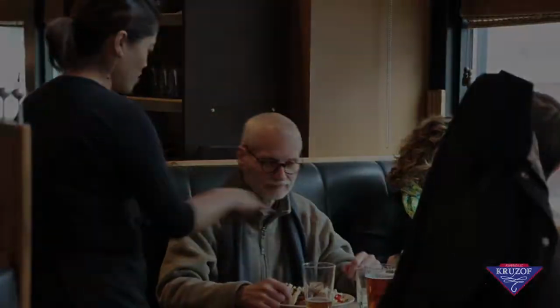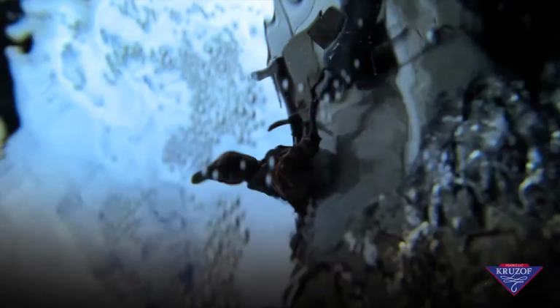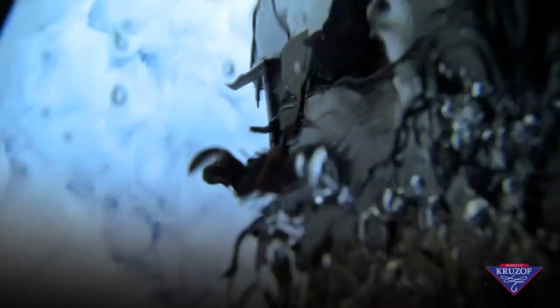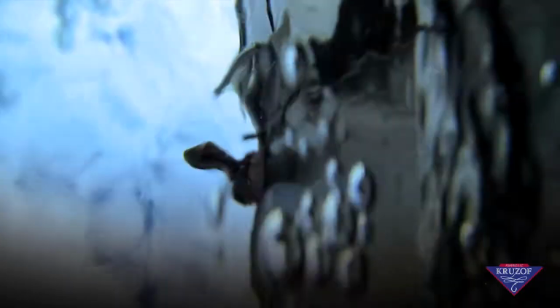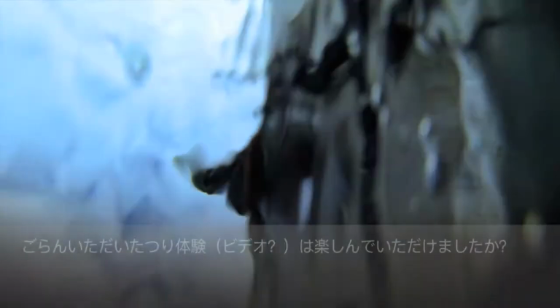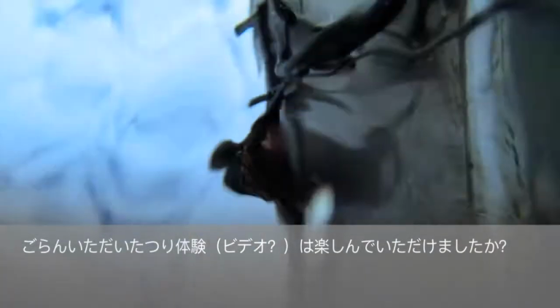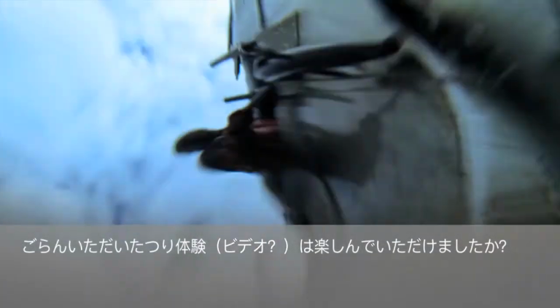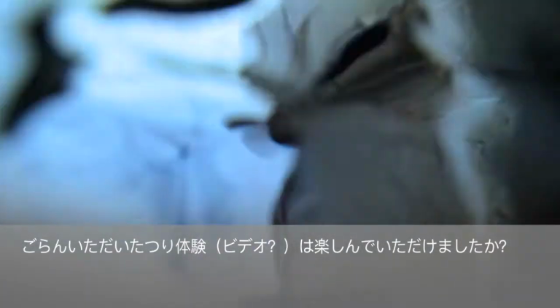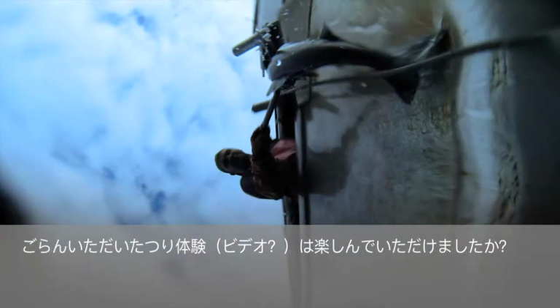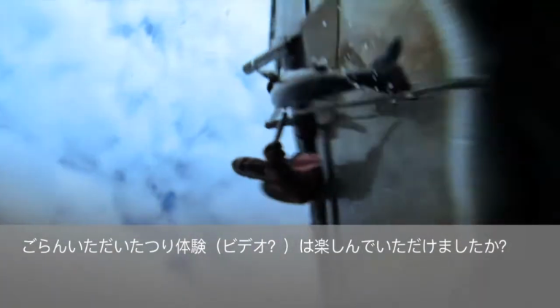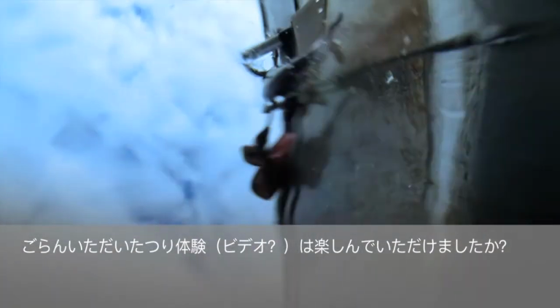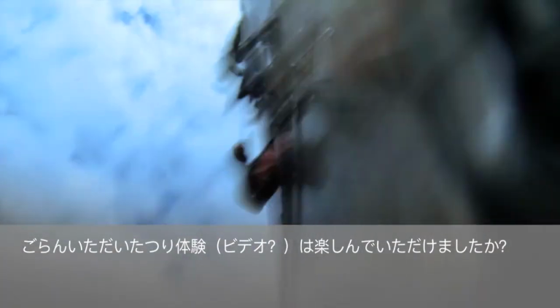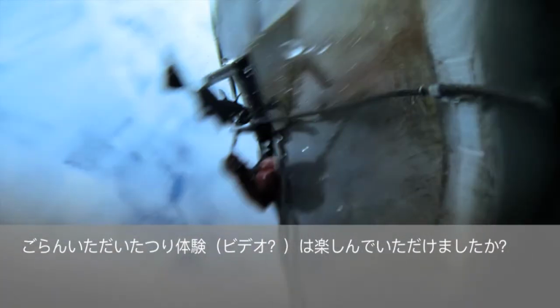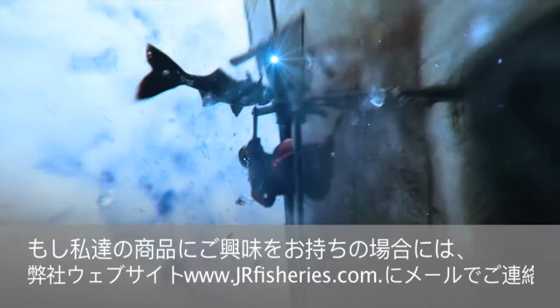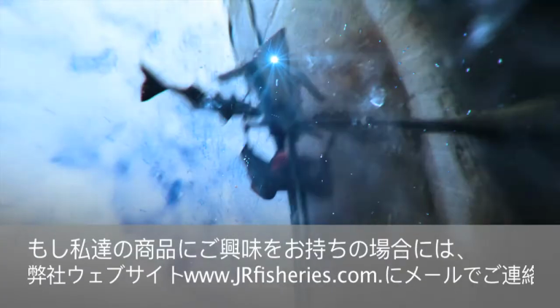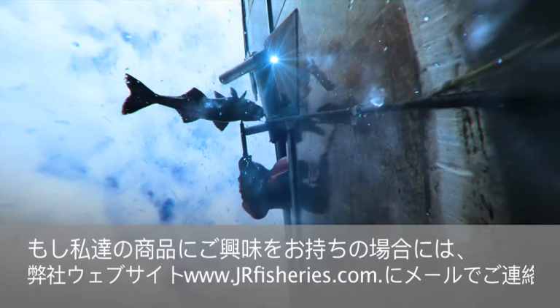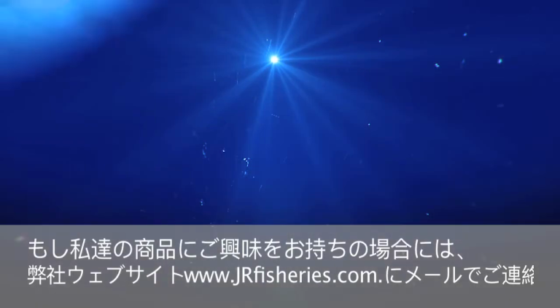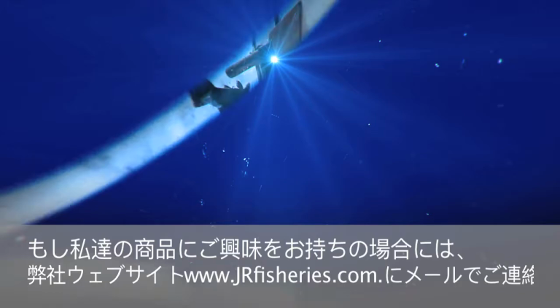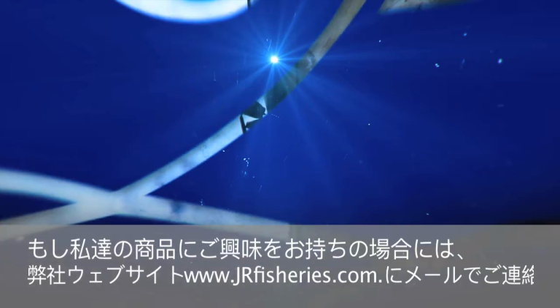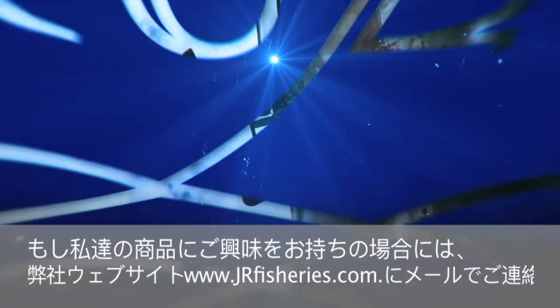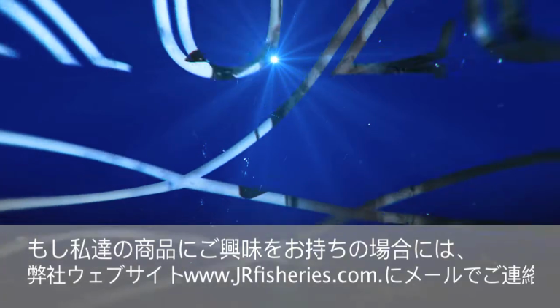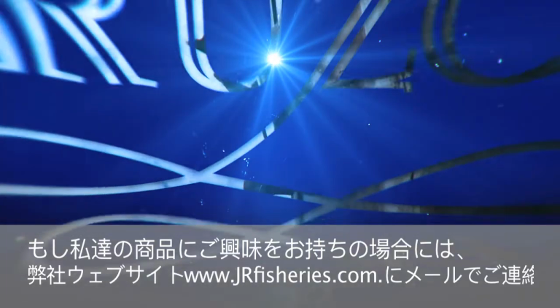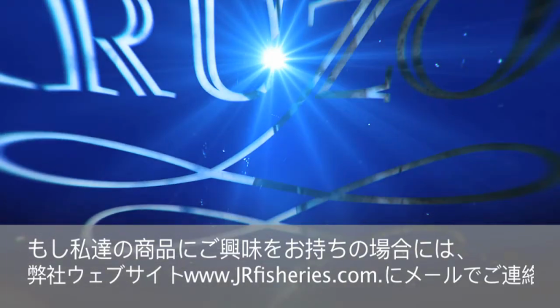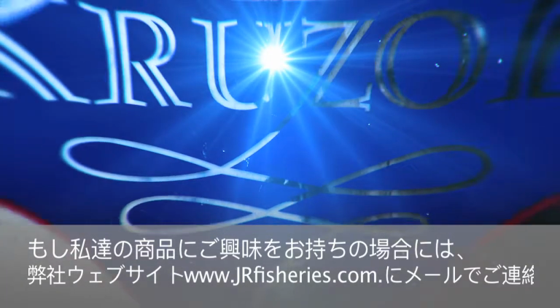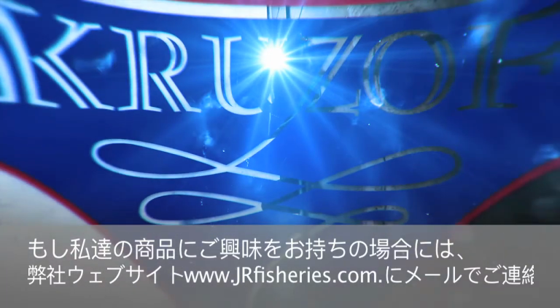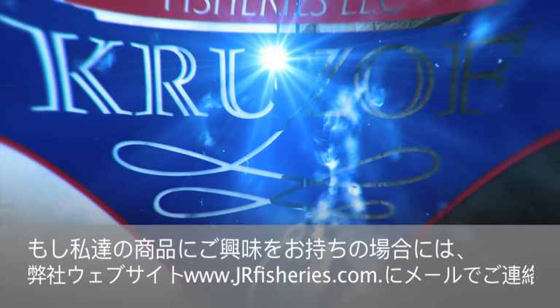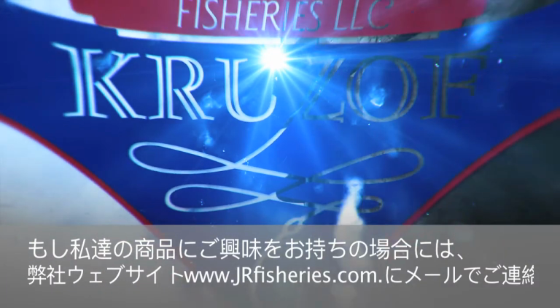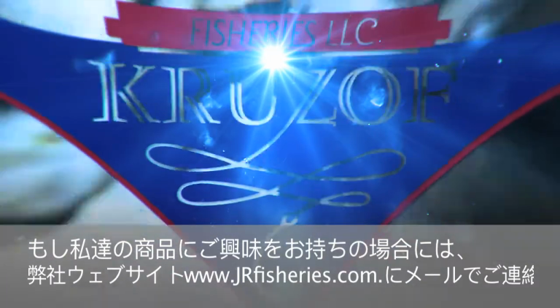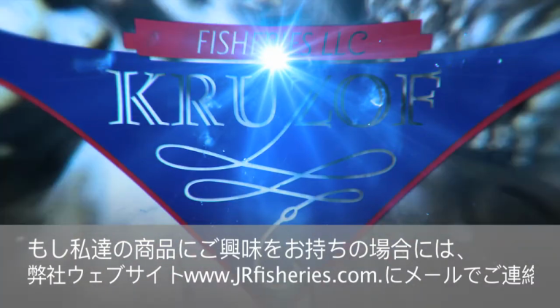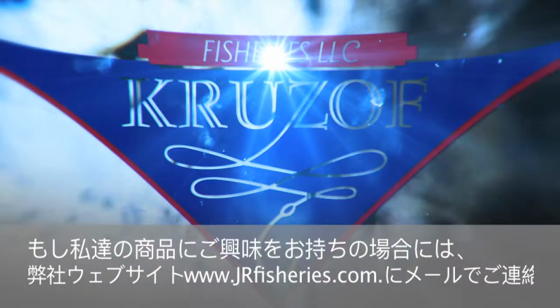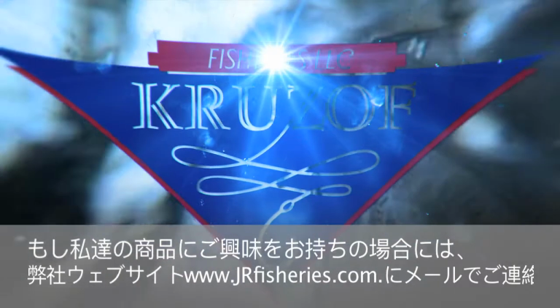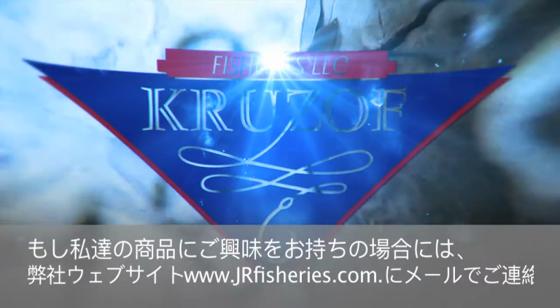We hope you enjoyed our fishing trip and the journey of our catch. If interested in receiving our product, you are welcome to contact us via our website at jrfisheries.com. See you there!